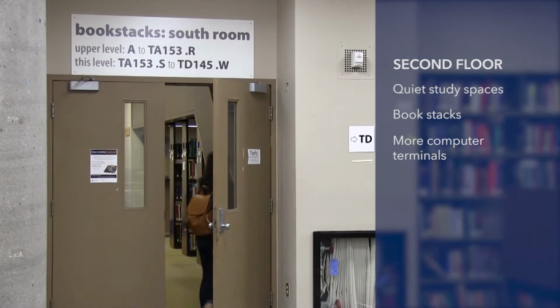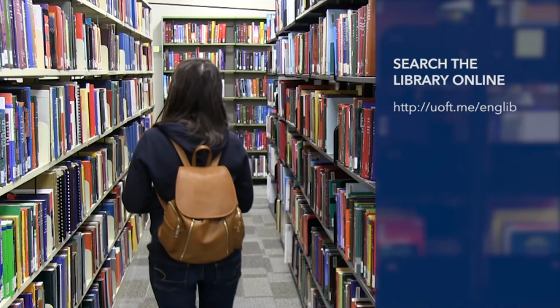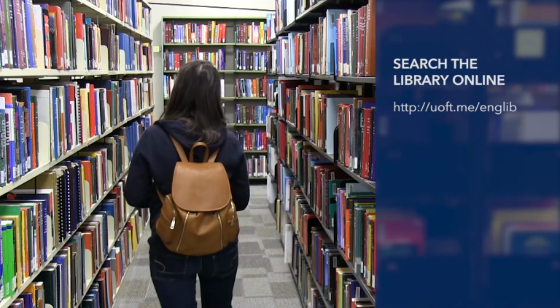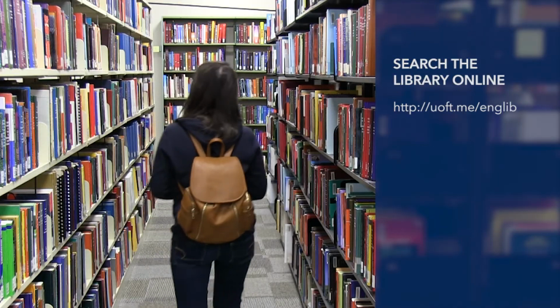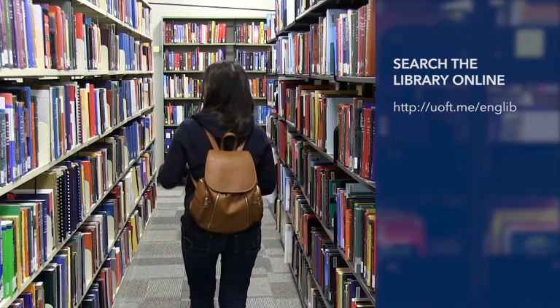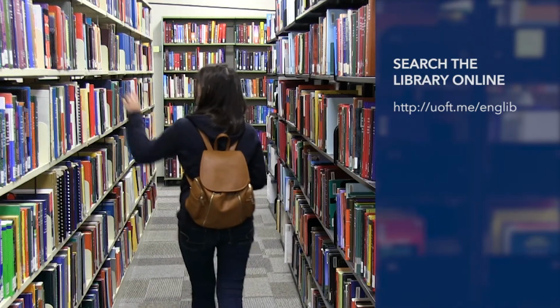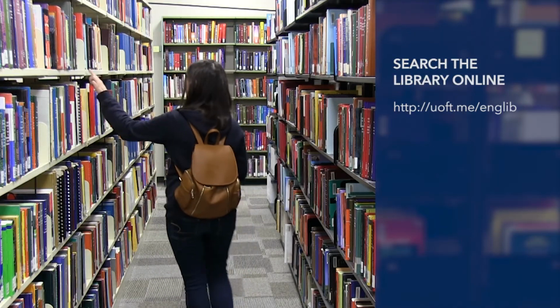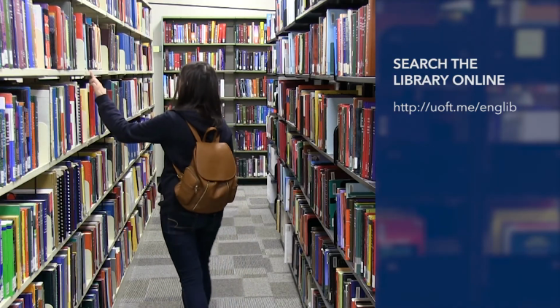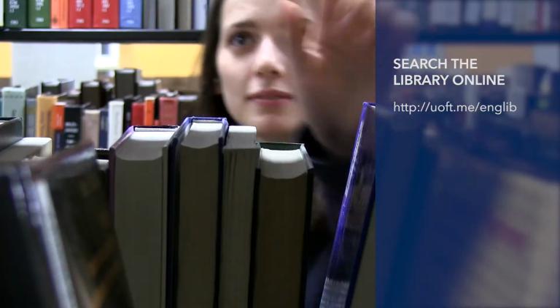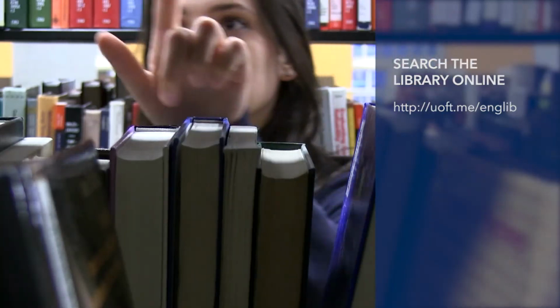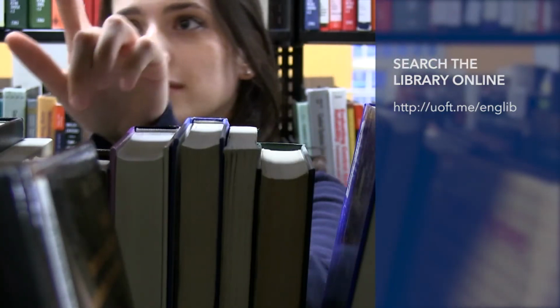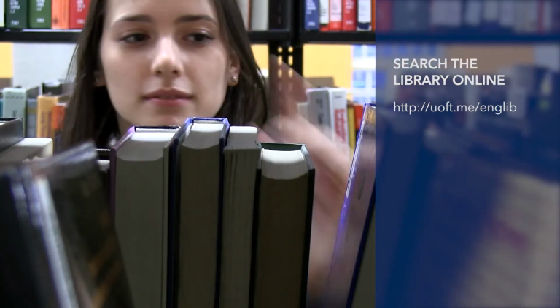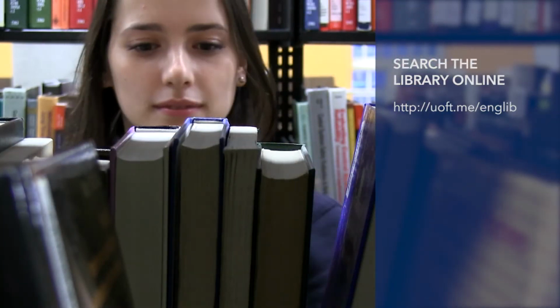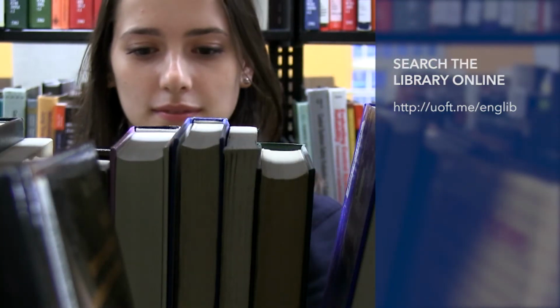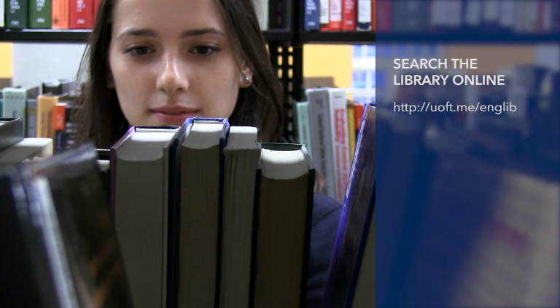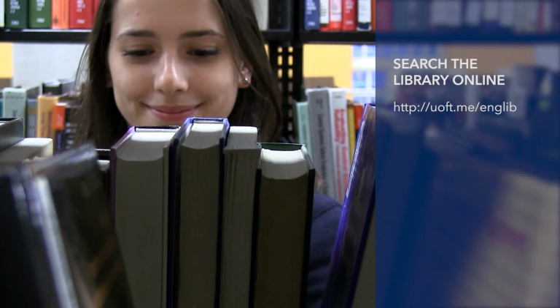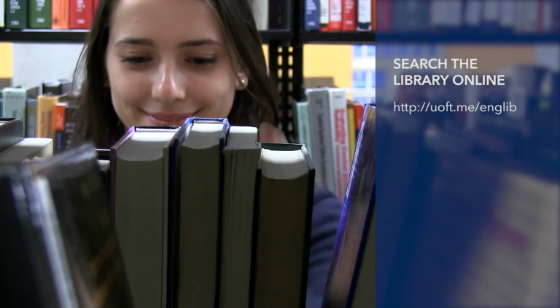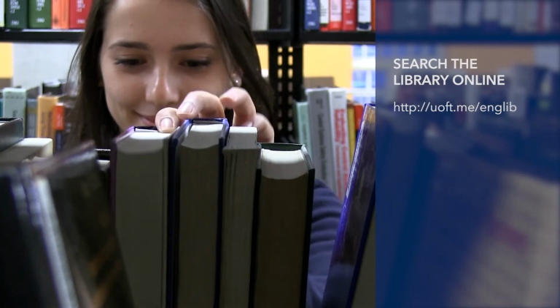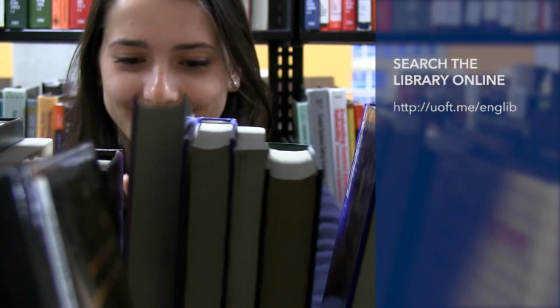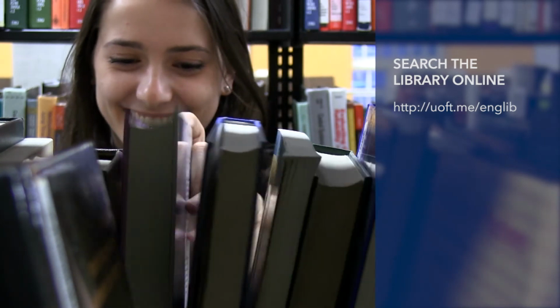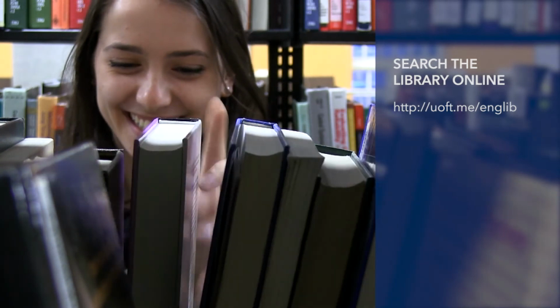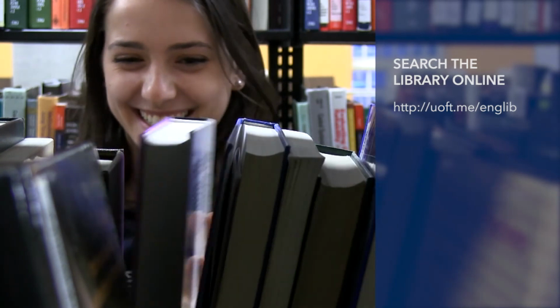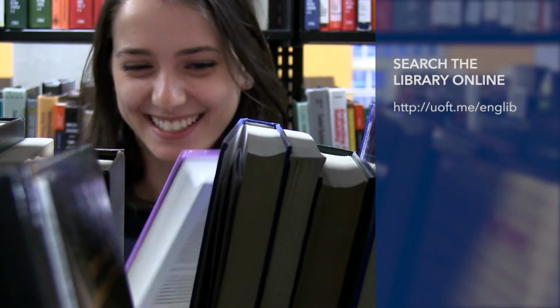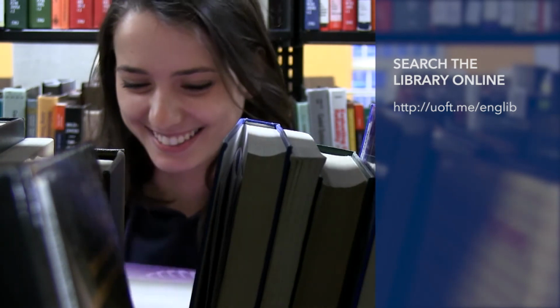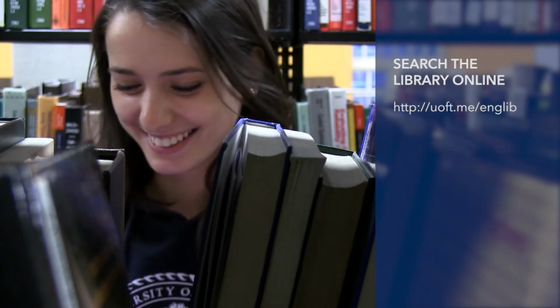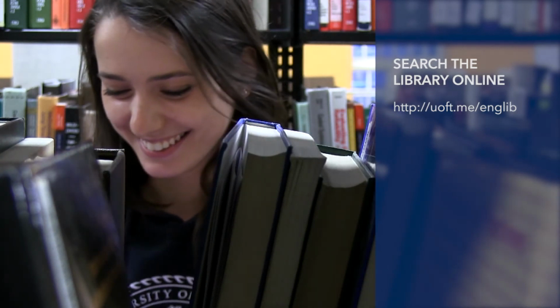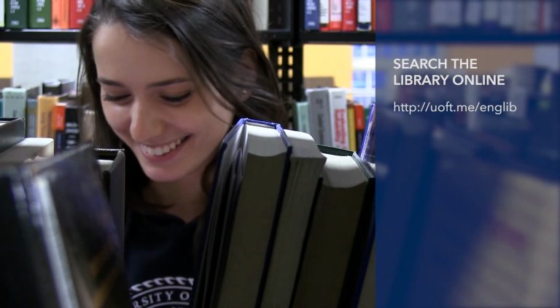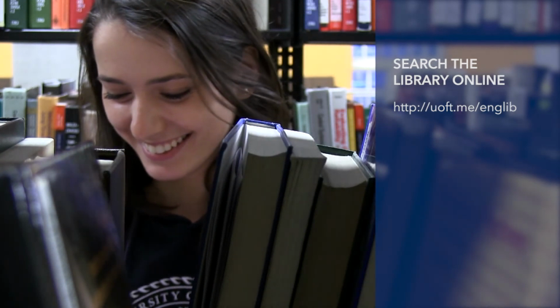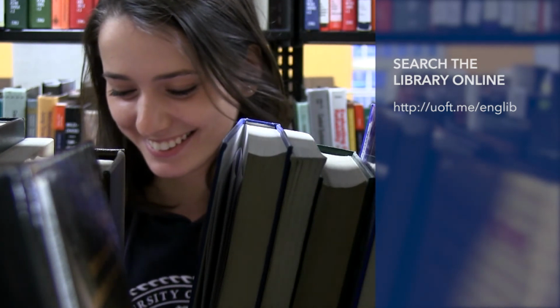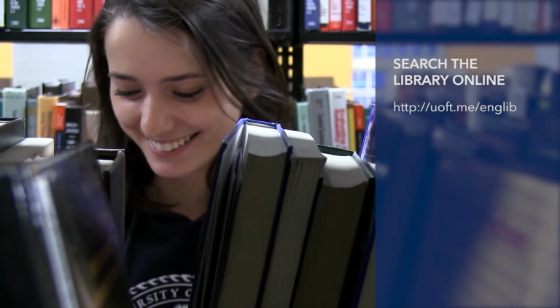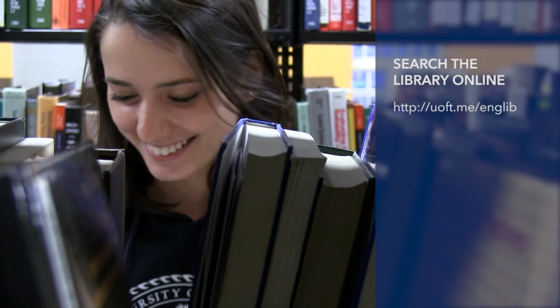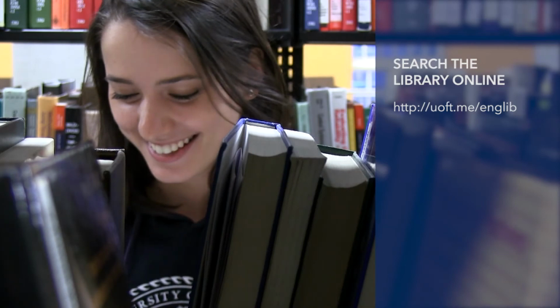You can do research before coming into the library by searching for materials on our website. If you are having any trouble finding a book, remember you can always ask for assistance at the reference desk.